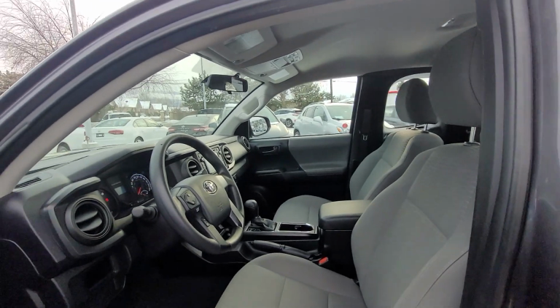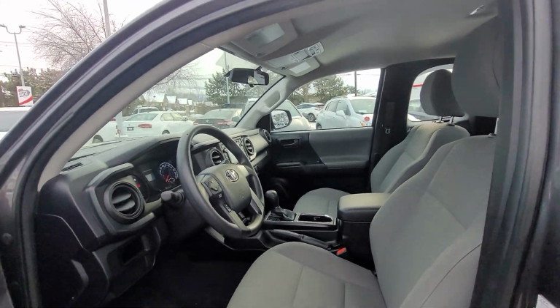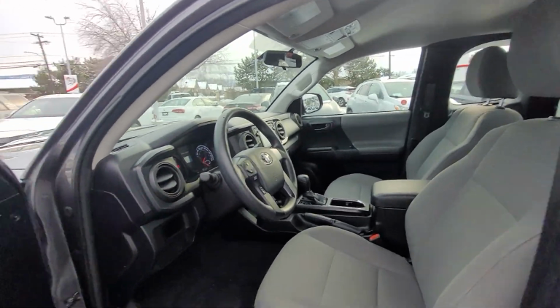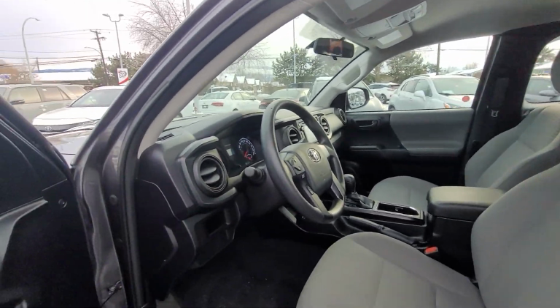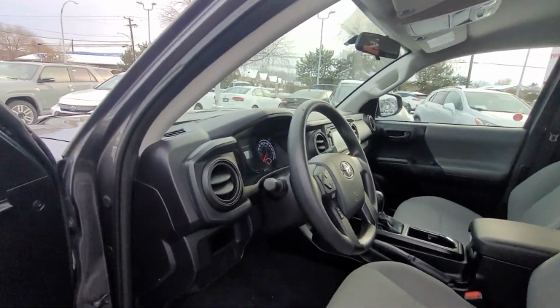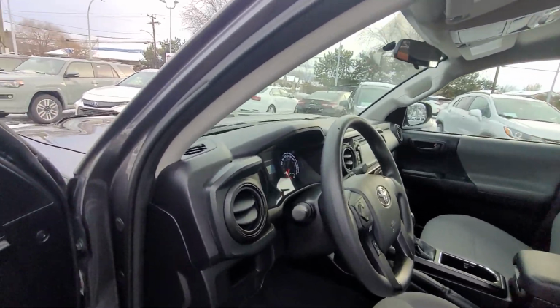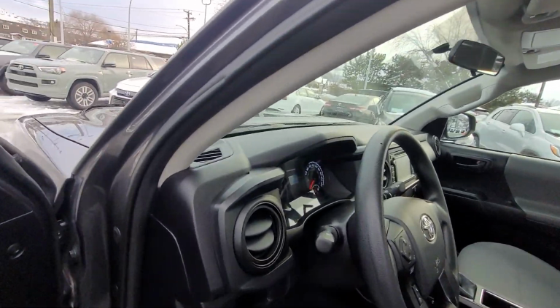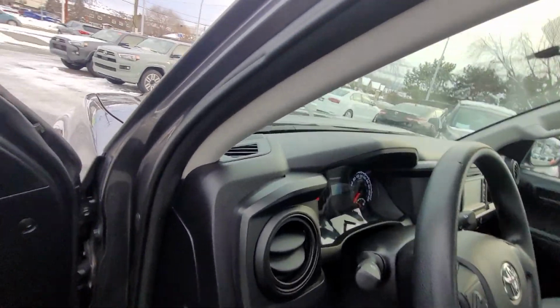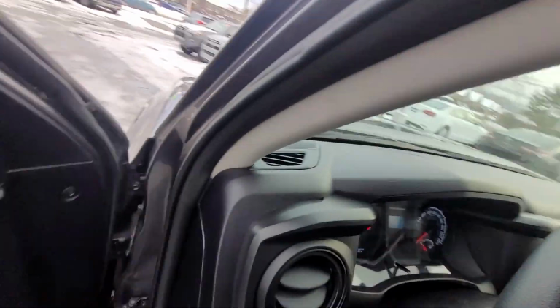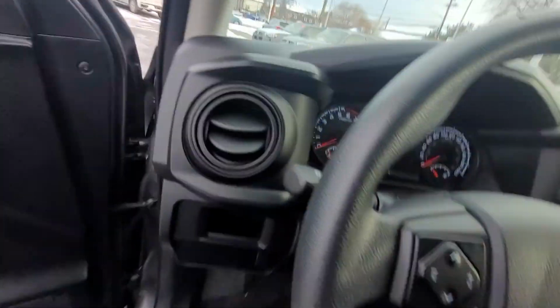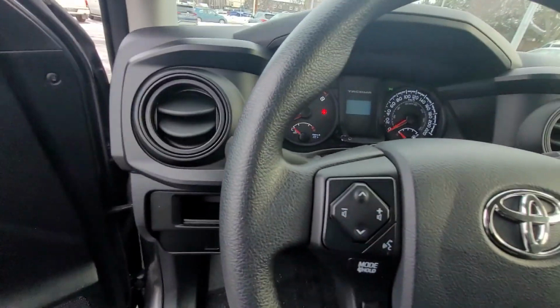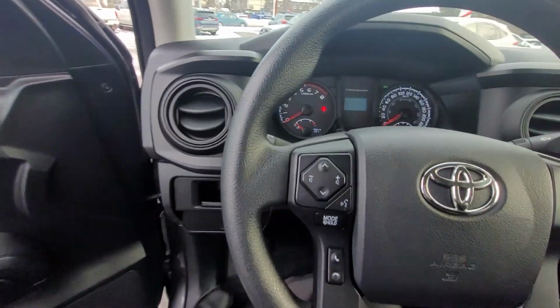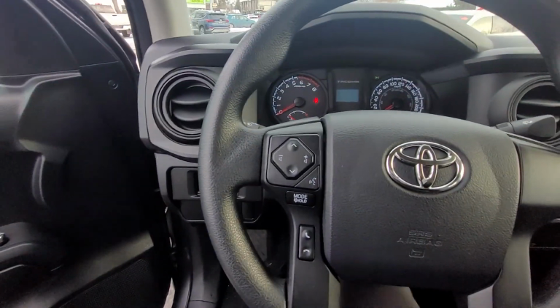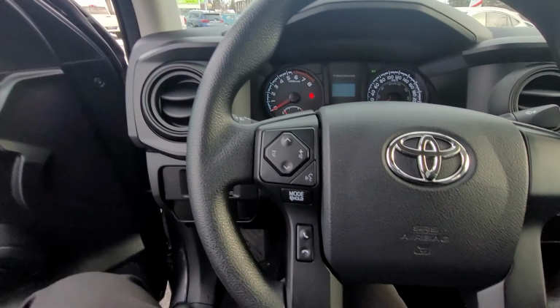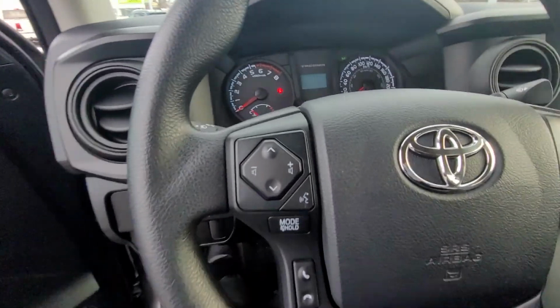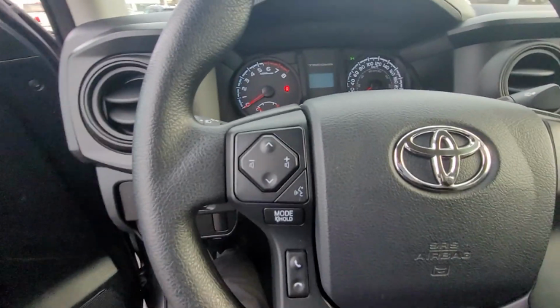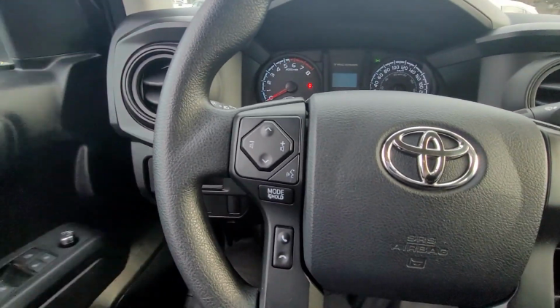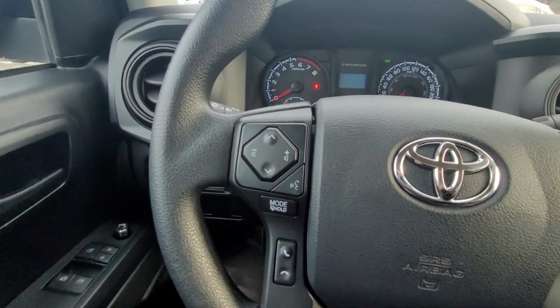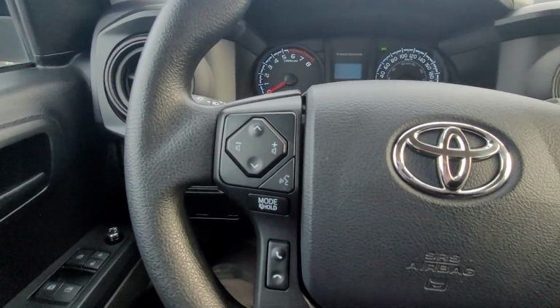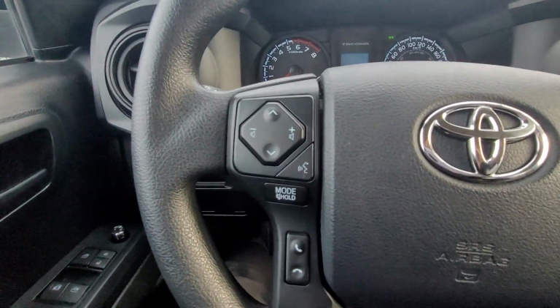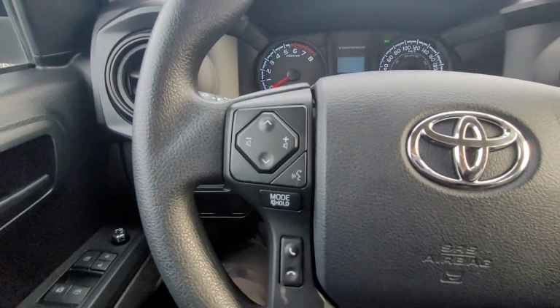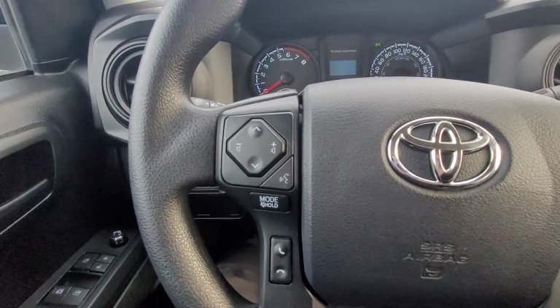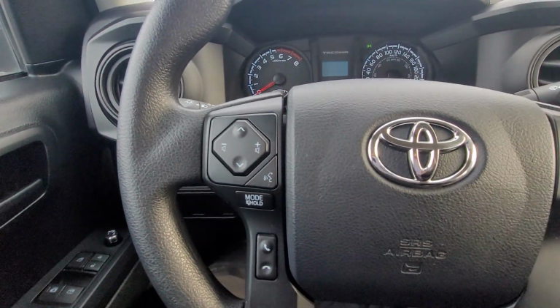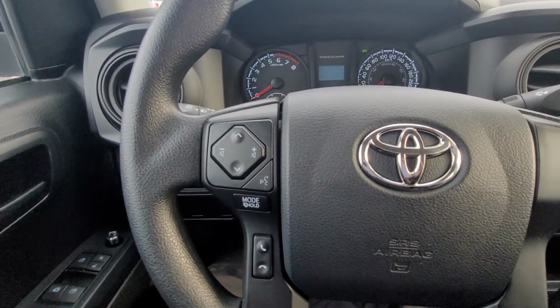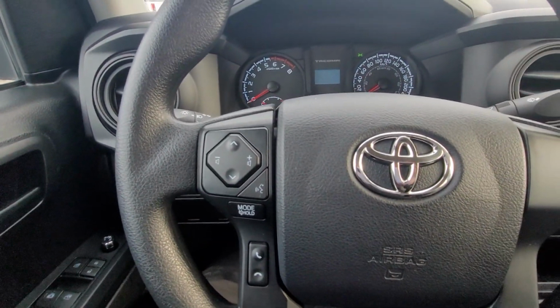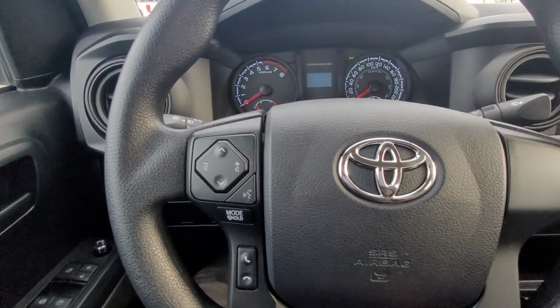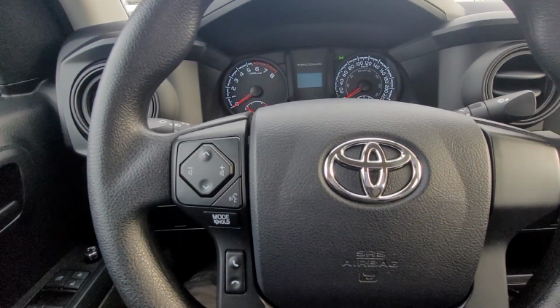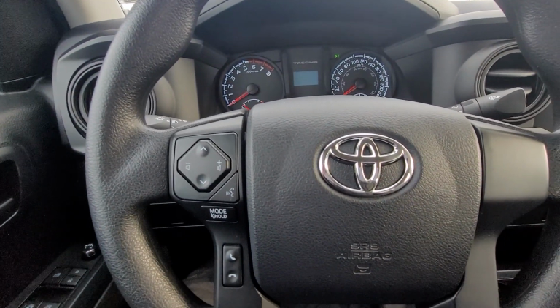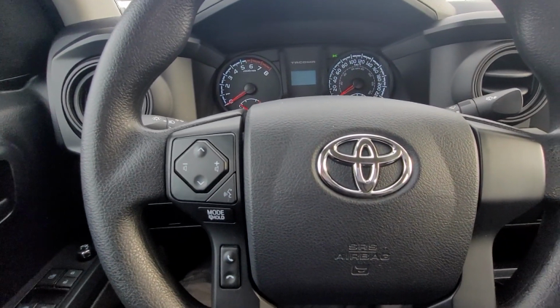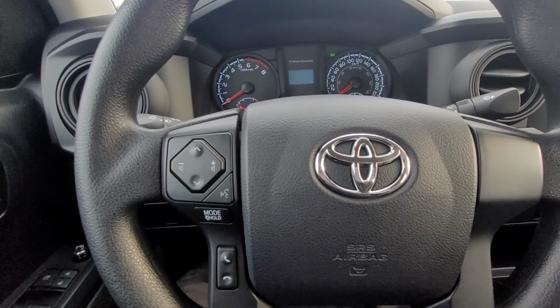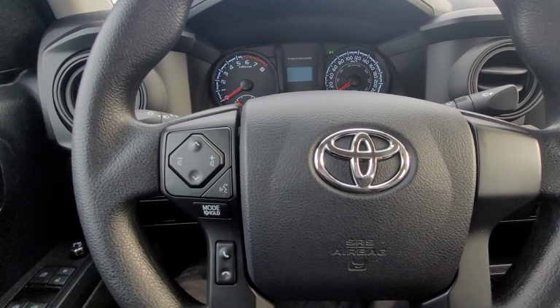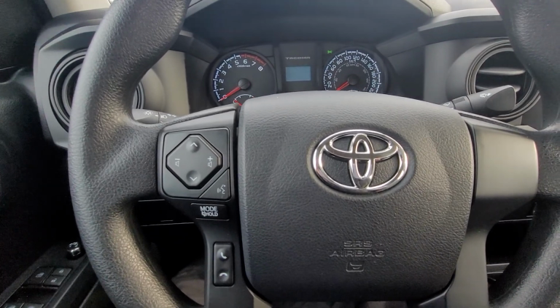Jumping inside and looking at the steering wheel, we can see we have our audio controls and hands-free Bluetooth calling right here.